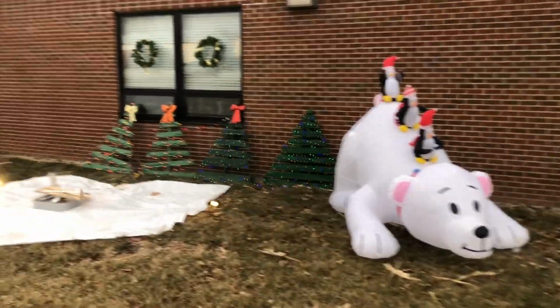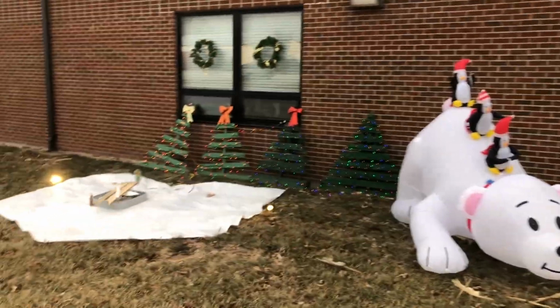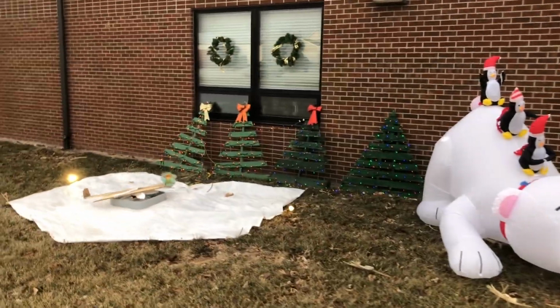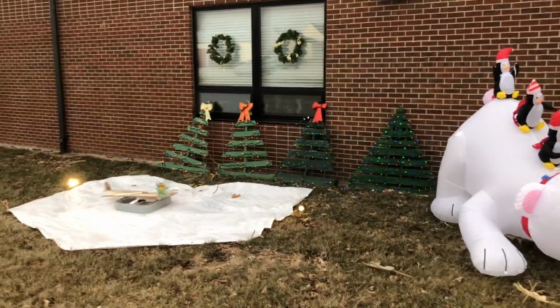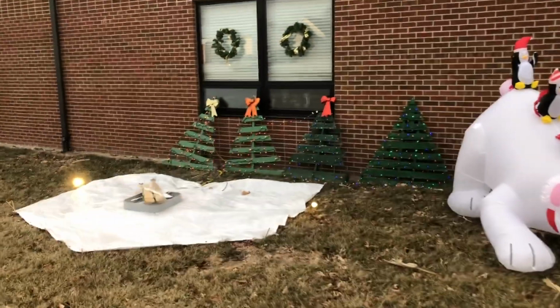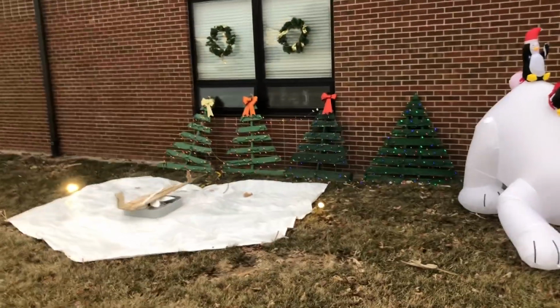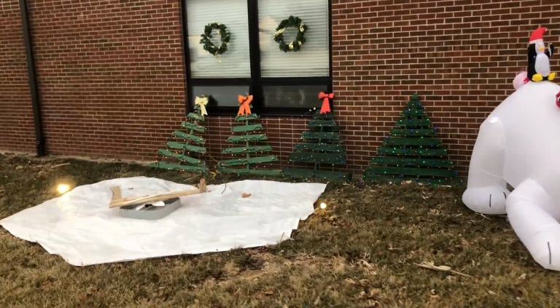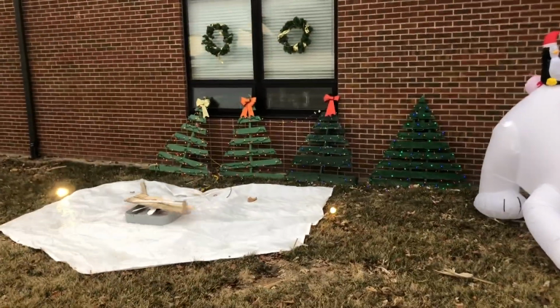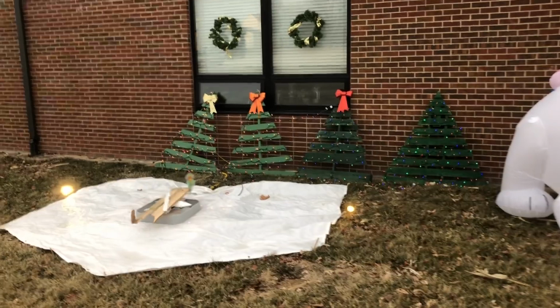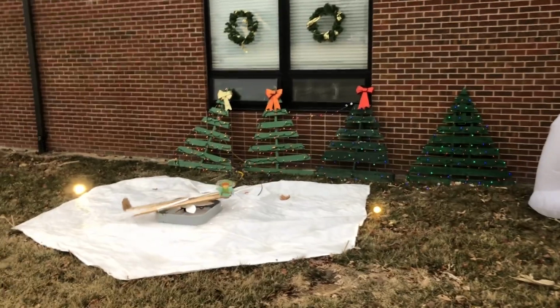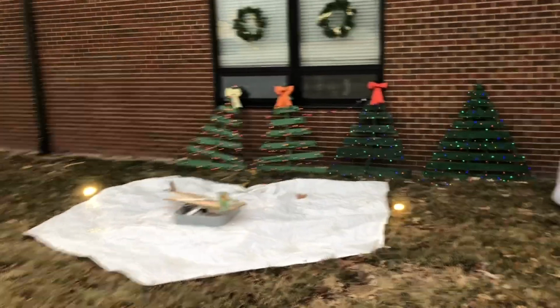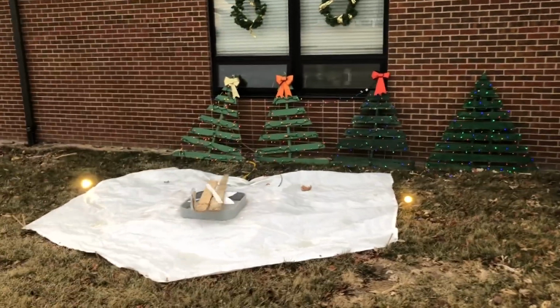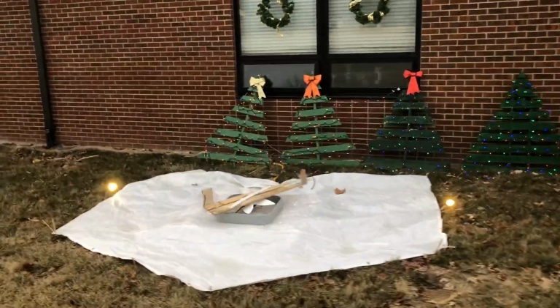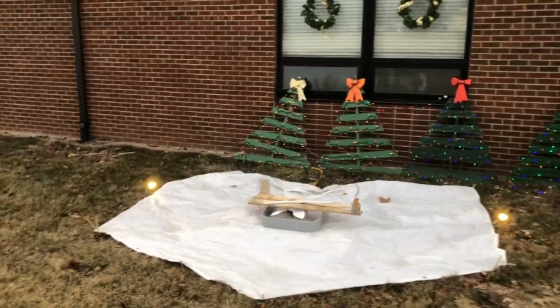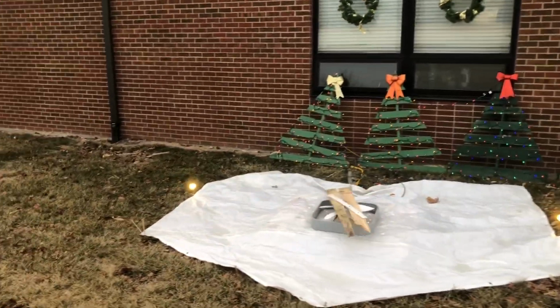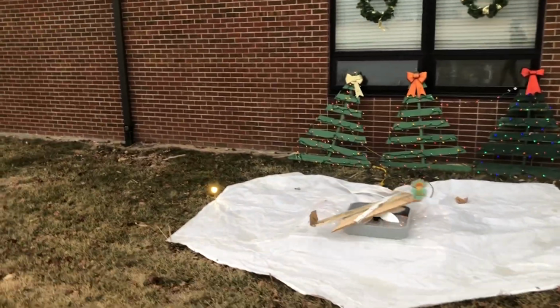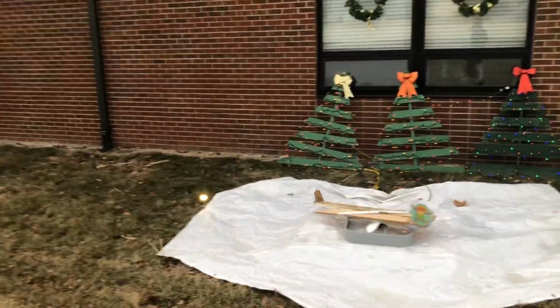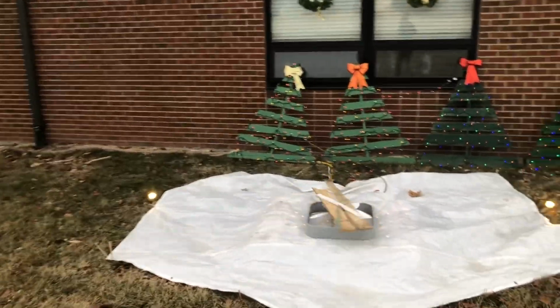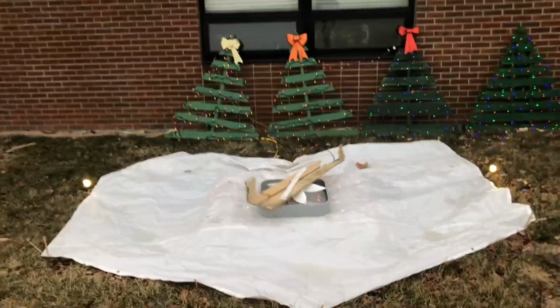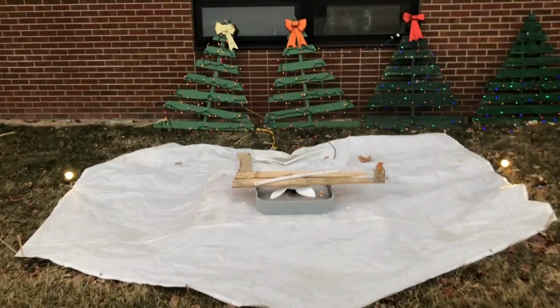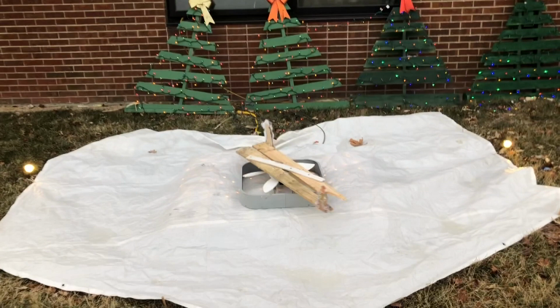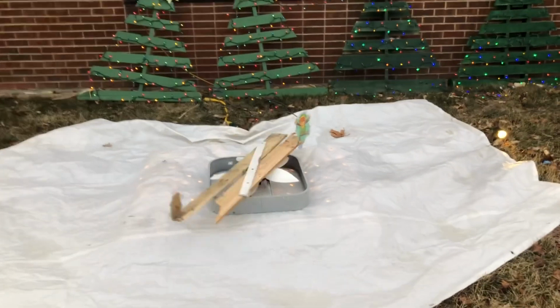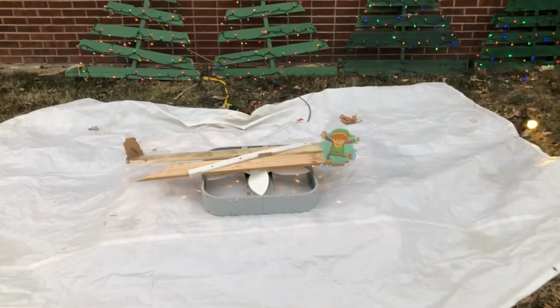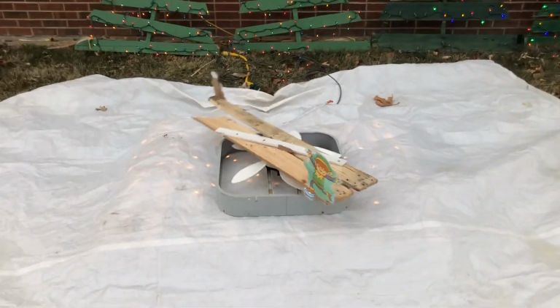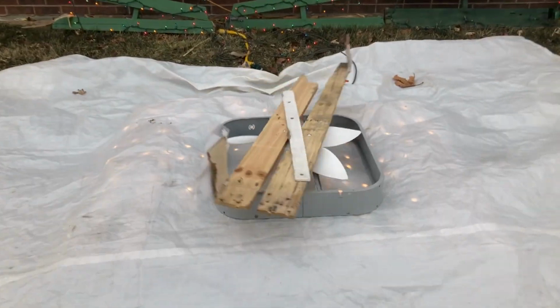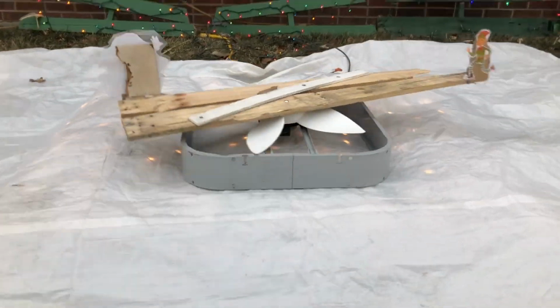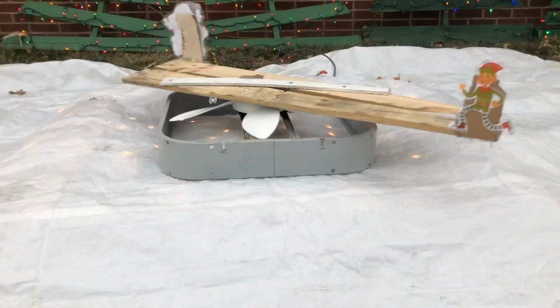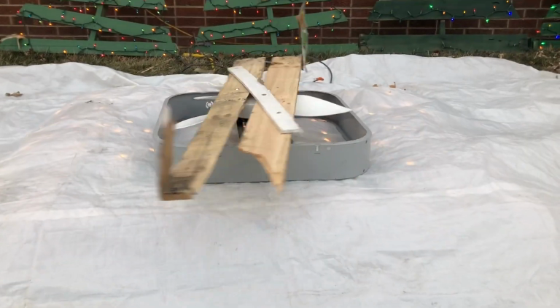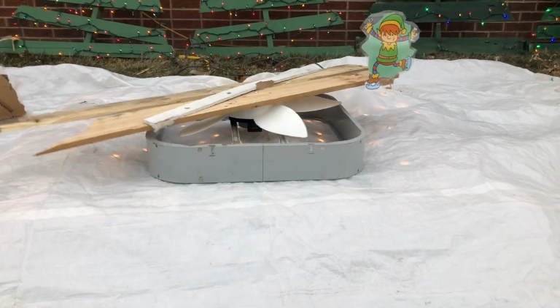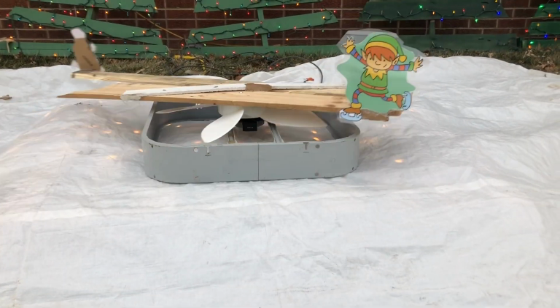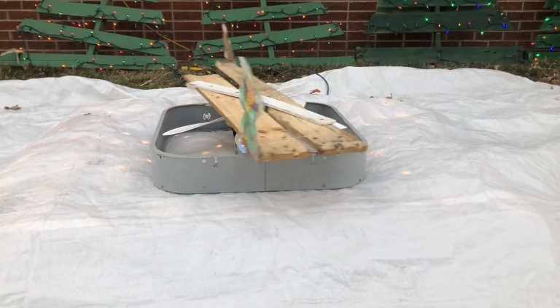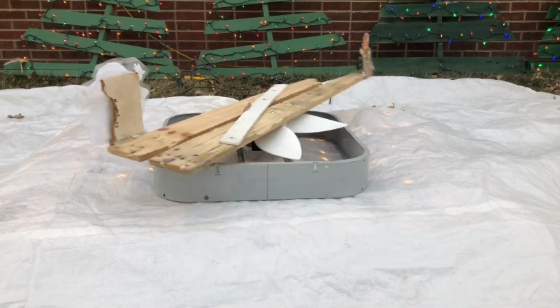How to make elf skating with a motor. Step one: acquire a motor of your choice. I personally used multiple motors before I landed on a box fan. Step two: find something you can mount to the fan blades — for example, wood, cardboard, anything of the sort. I chose pallet board.